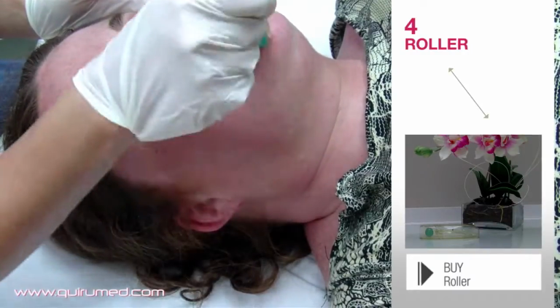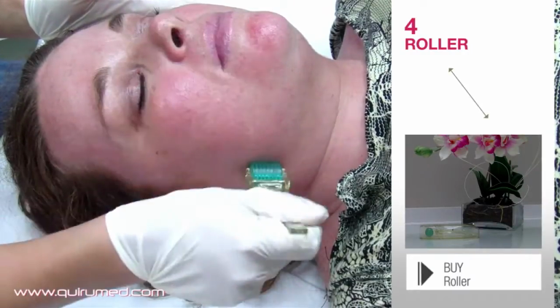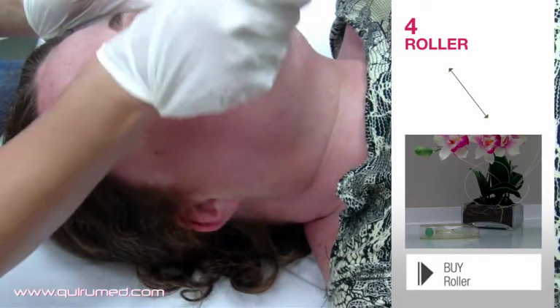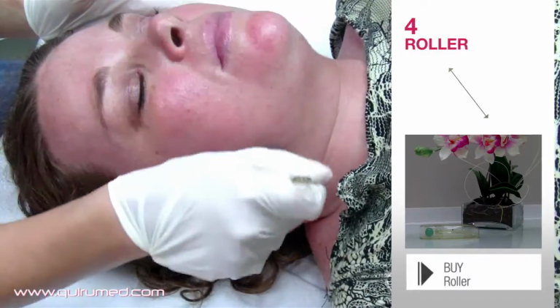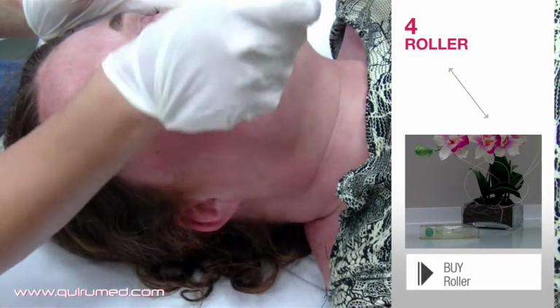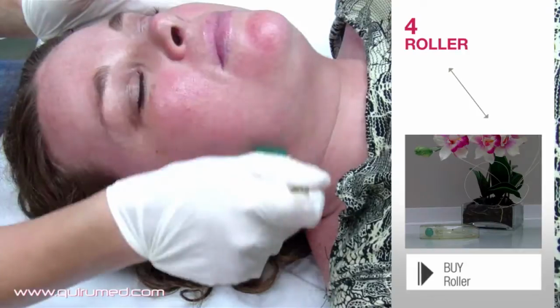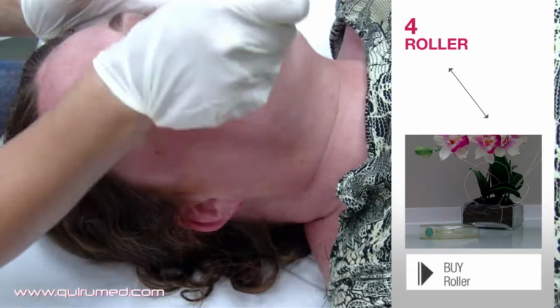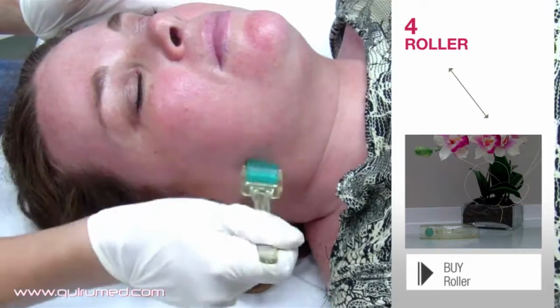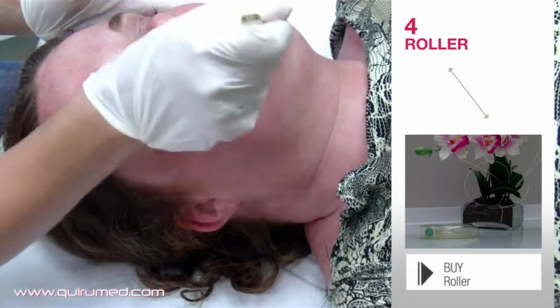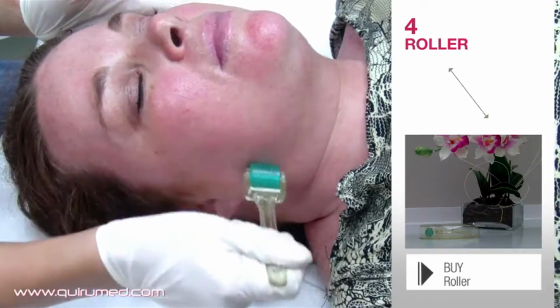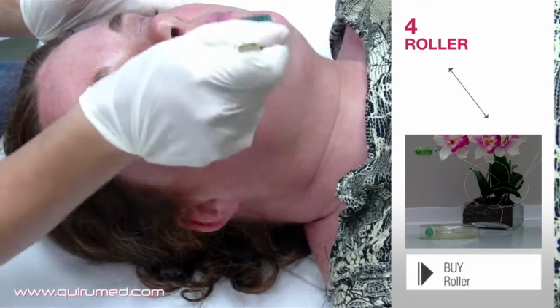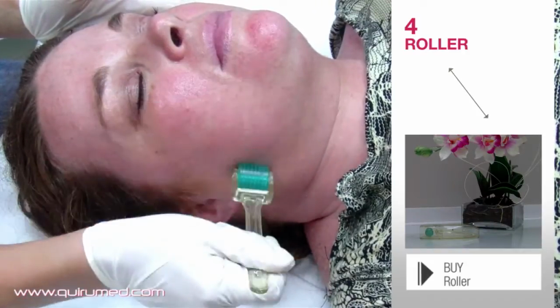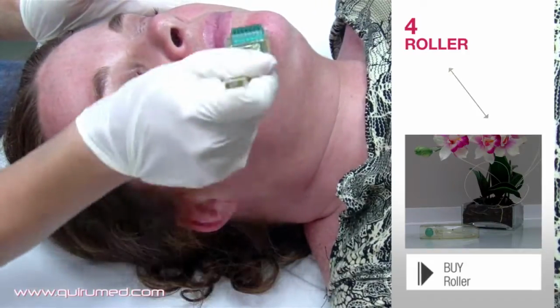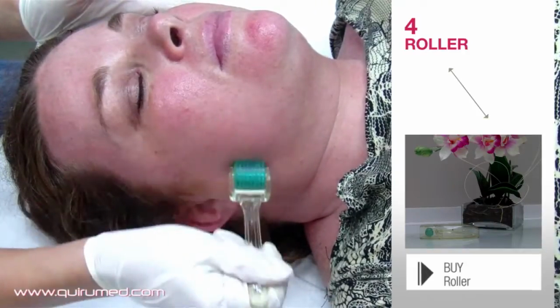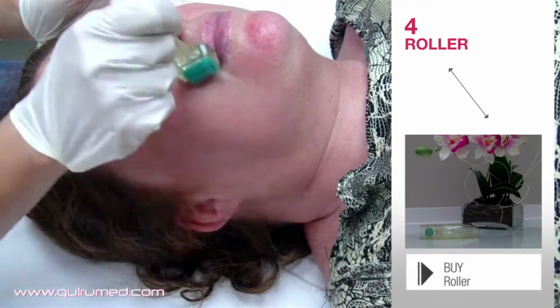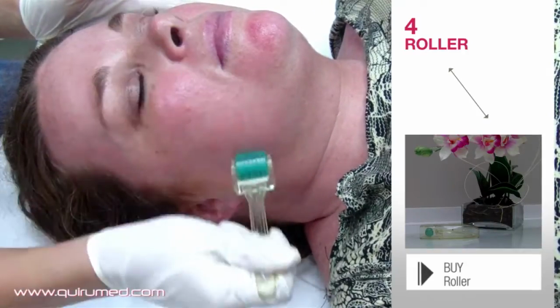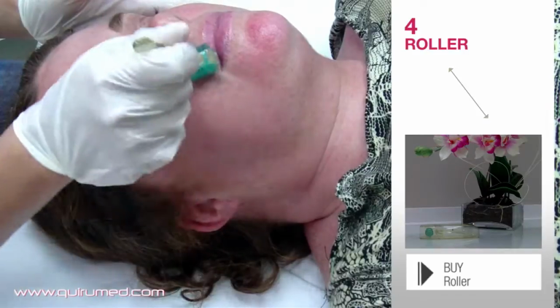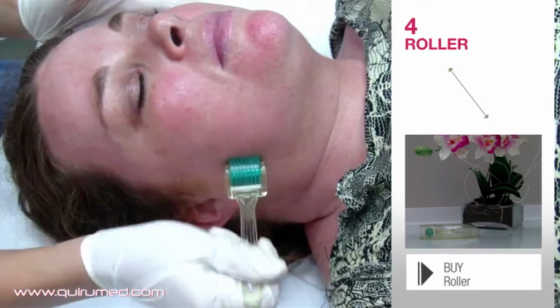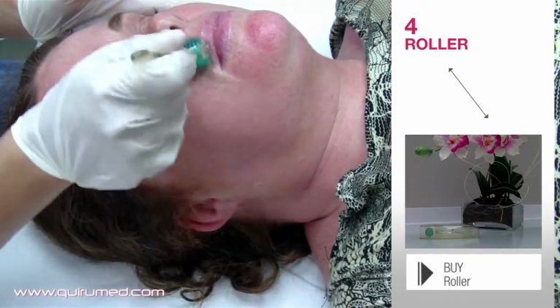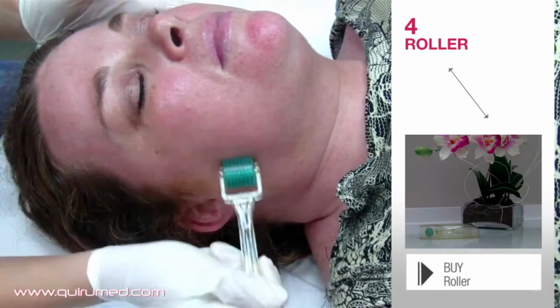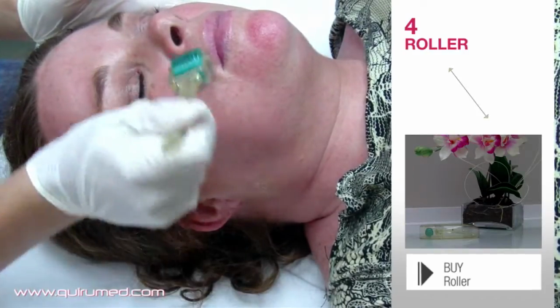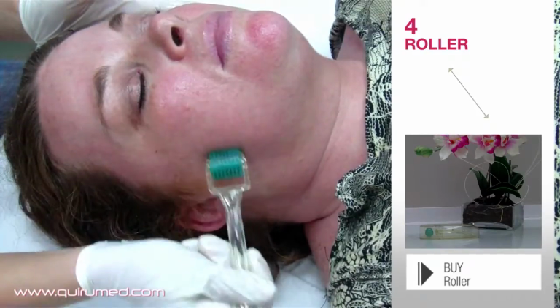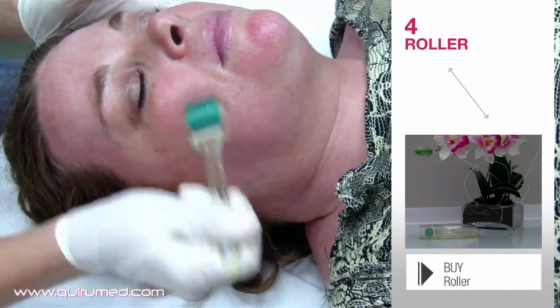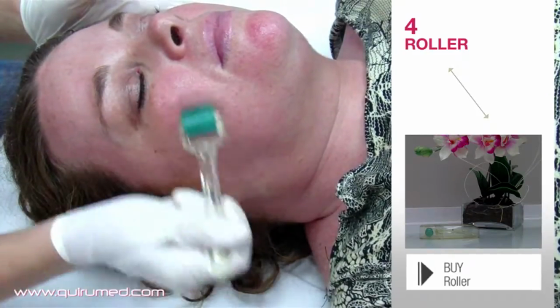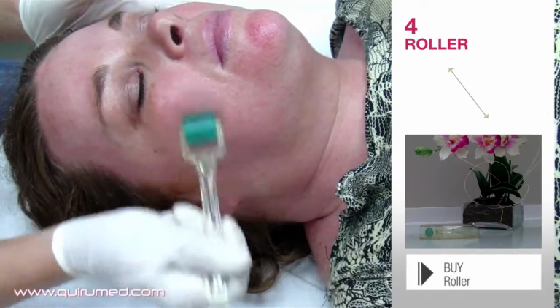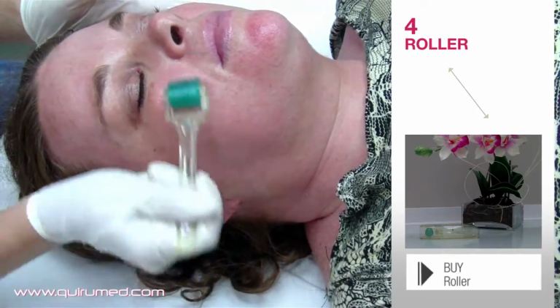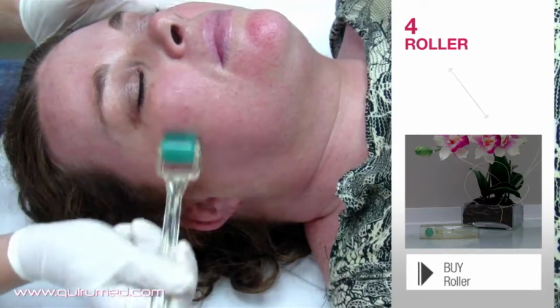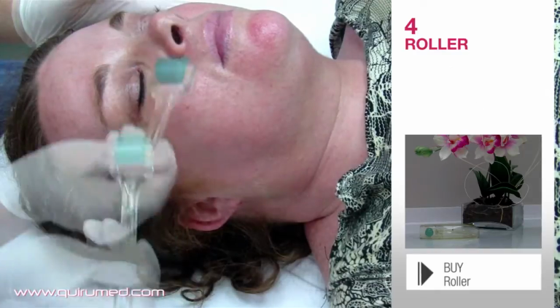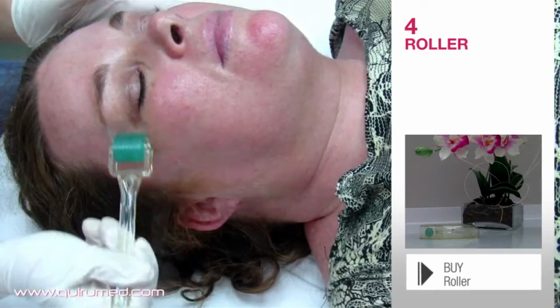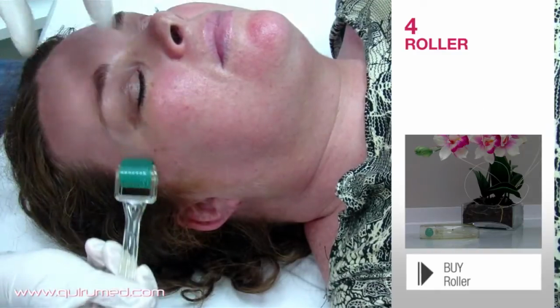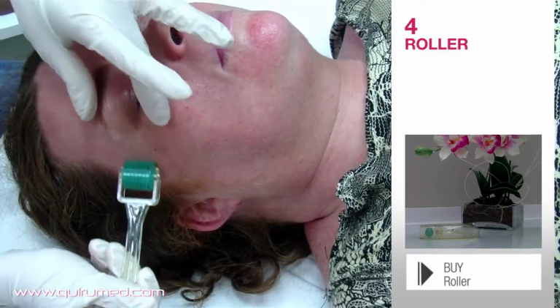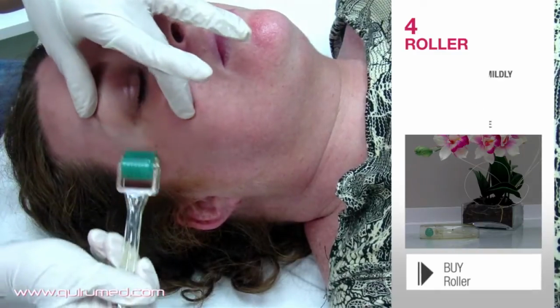You must roll the device in four different directions in each zone and gently press the roller whilst stretching the skin with the other hand to get into the facial lines.